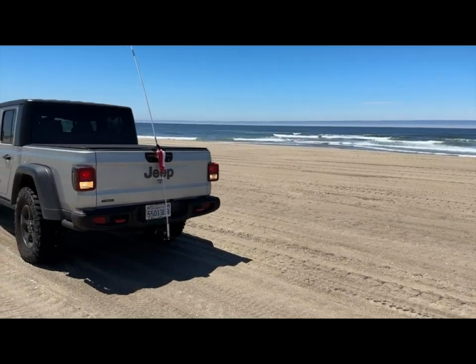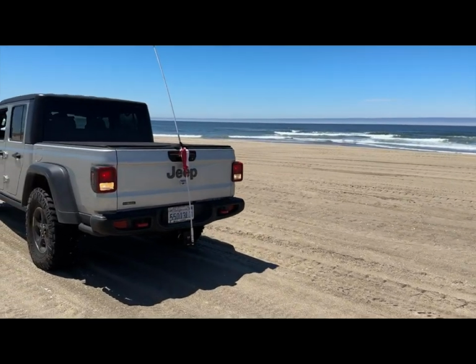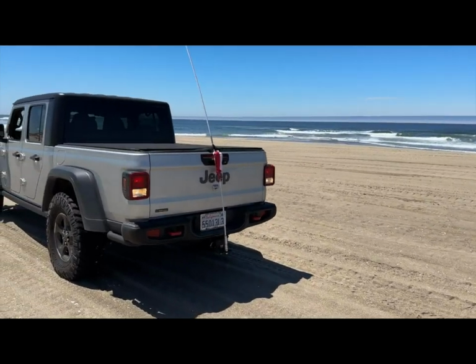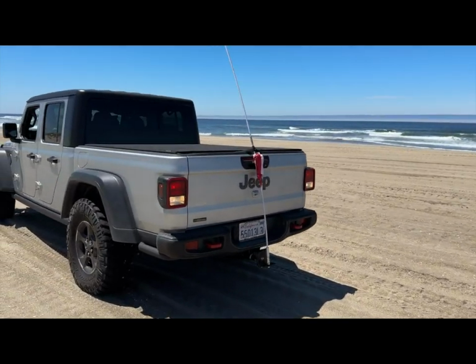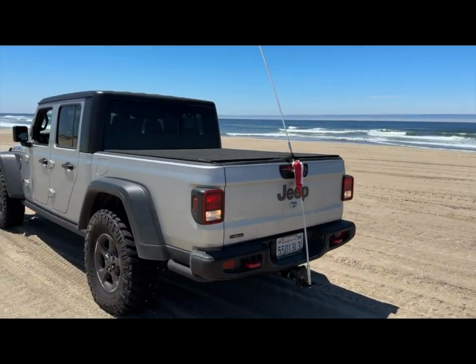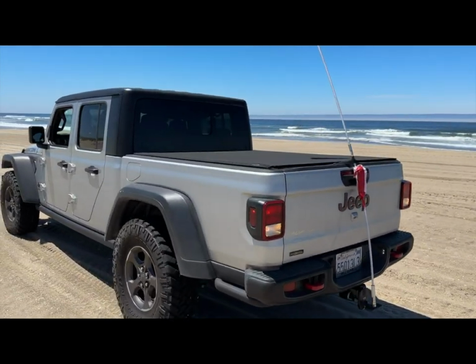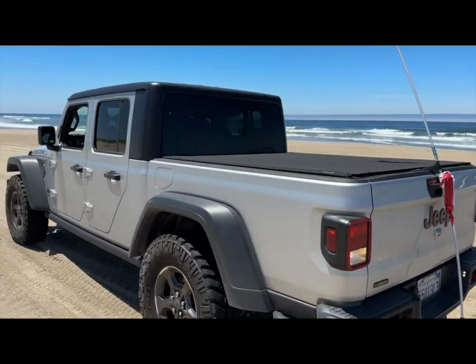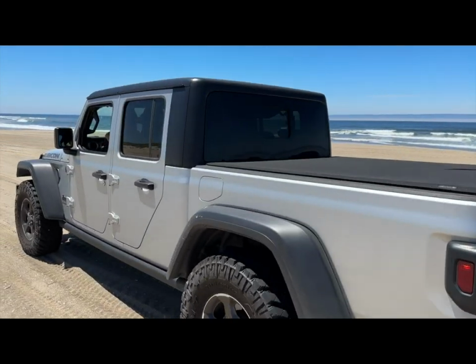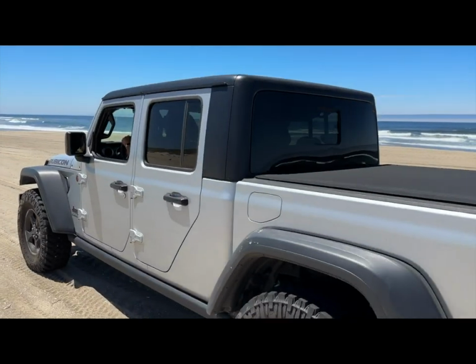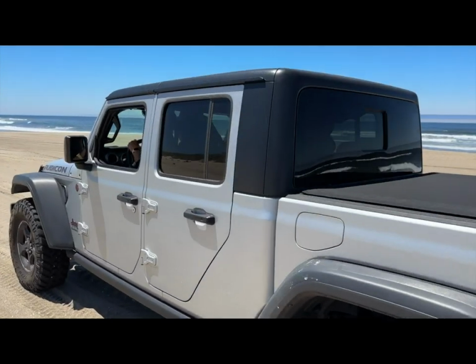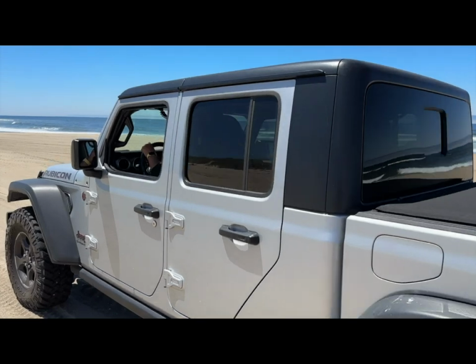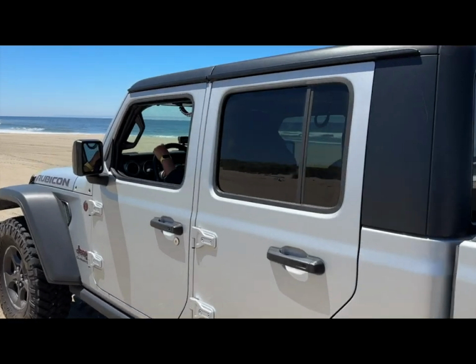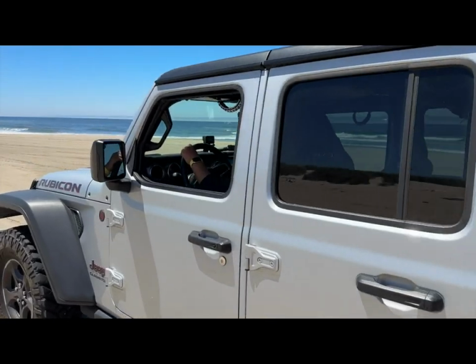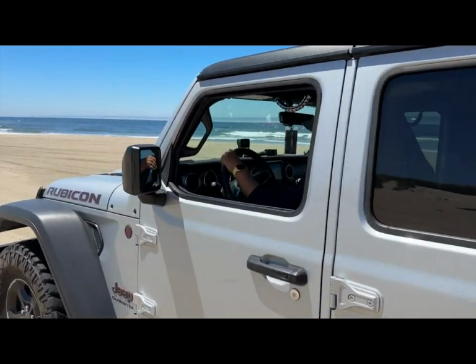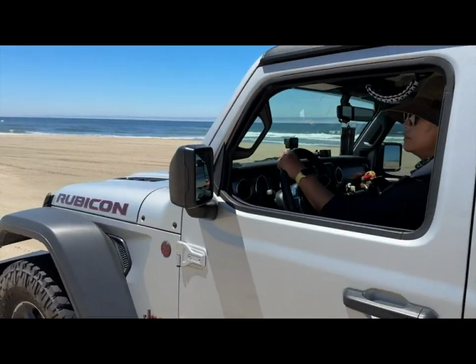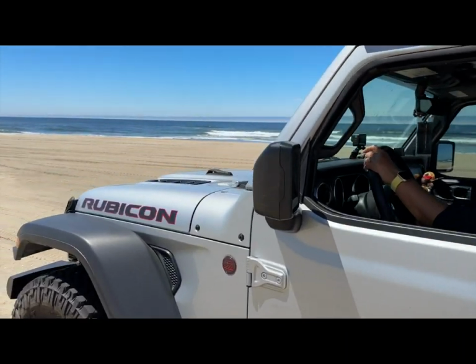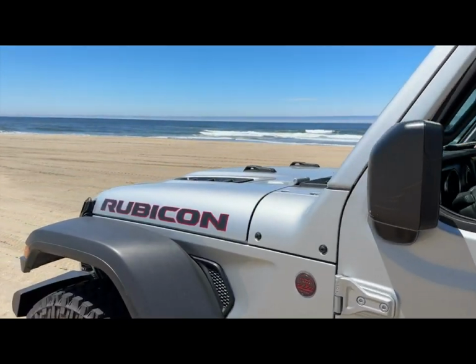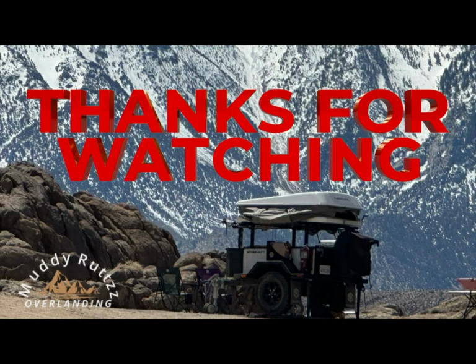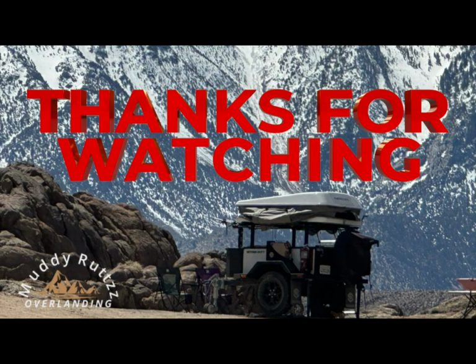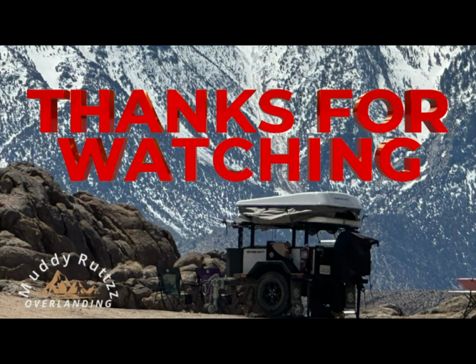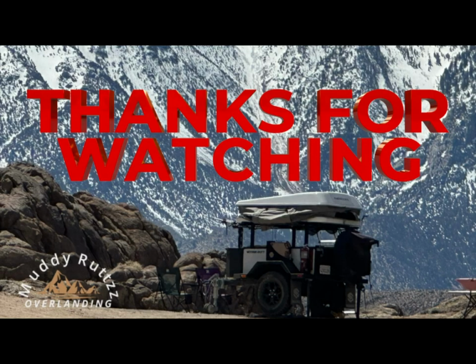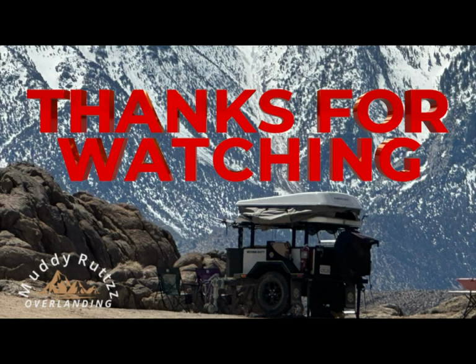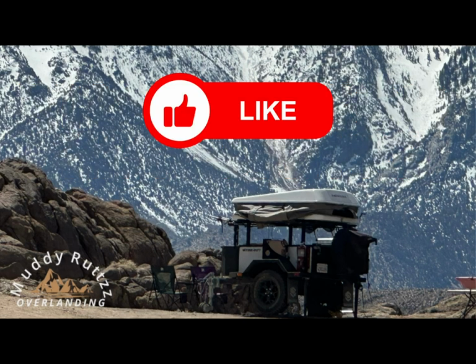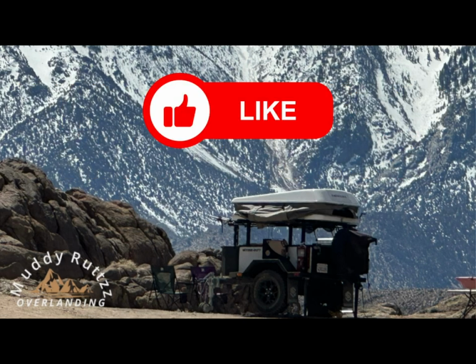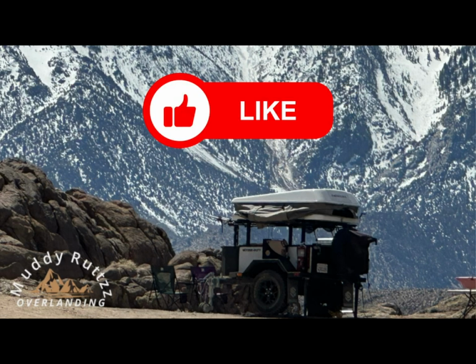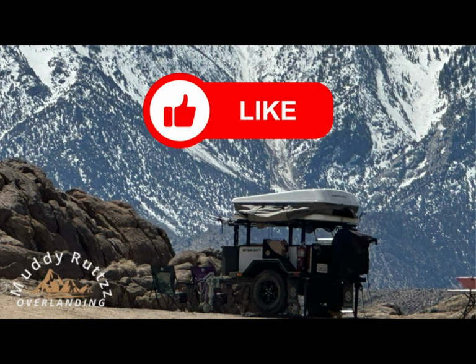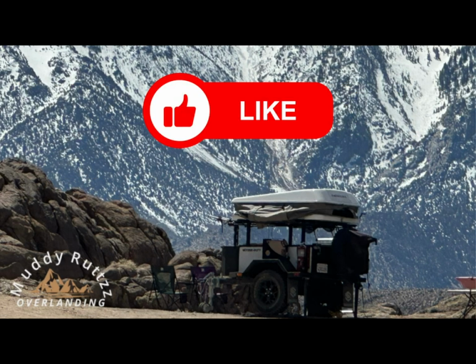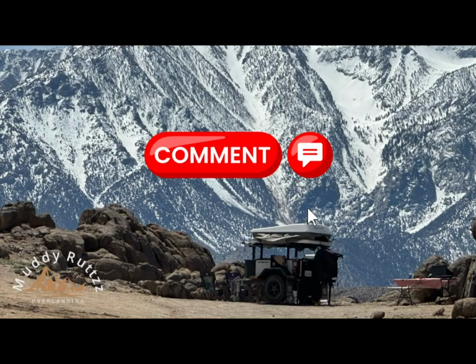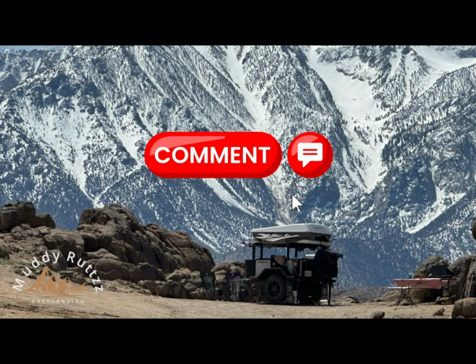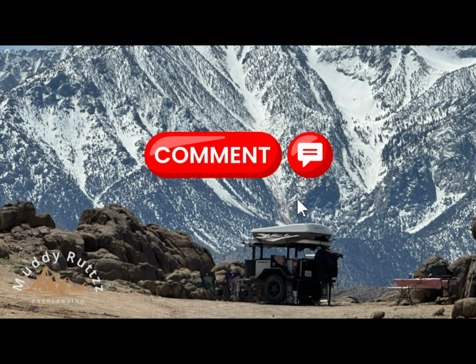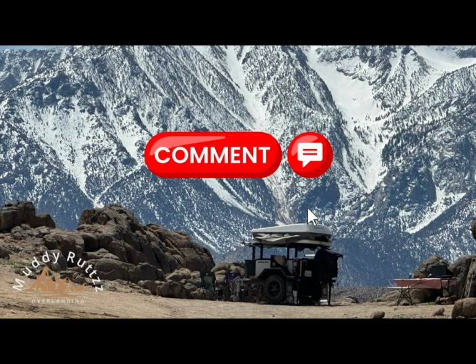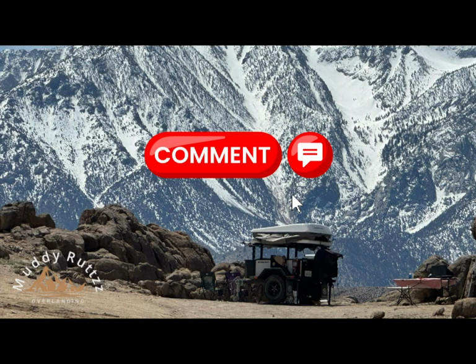Thanks for watching. I'll see you on the next one. Don't forget, the best is yet to come. Don't forget to like, subscribe, and comment at youtube.com/@muddyruts.